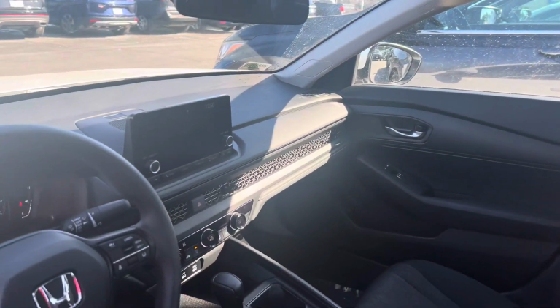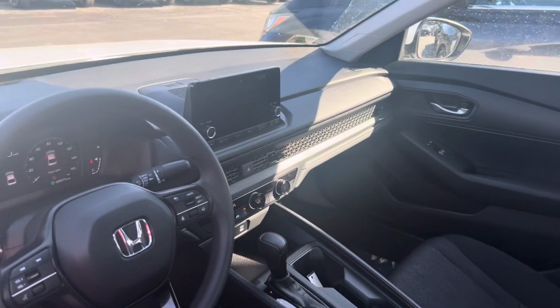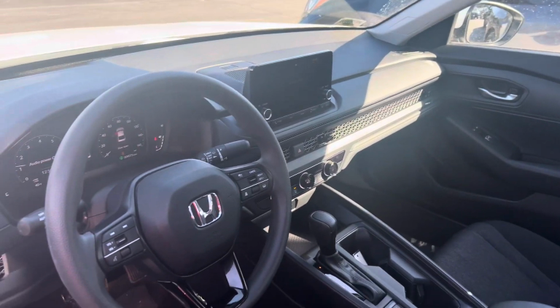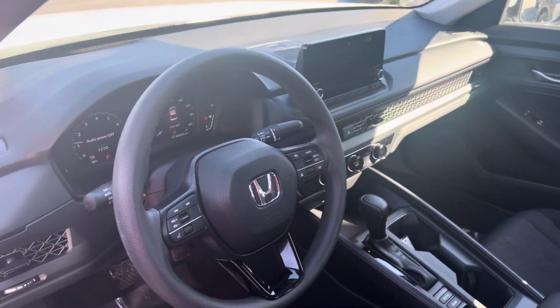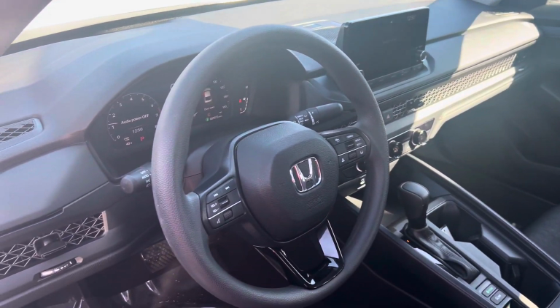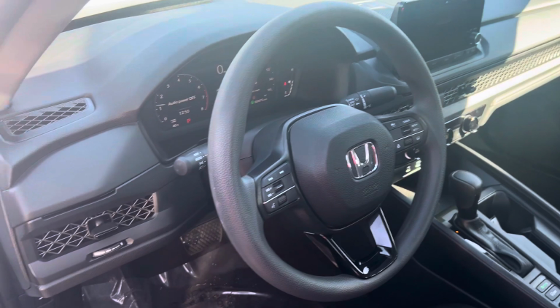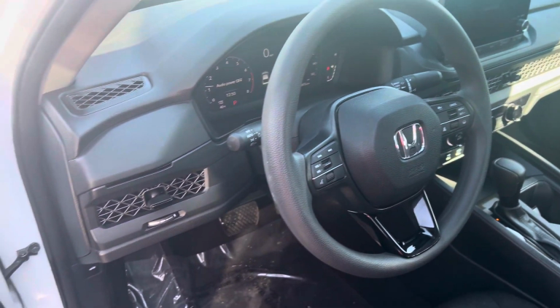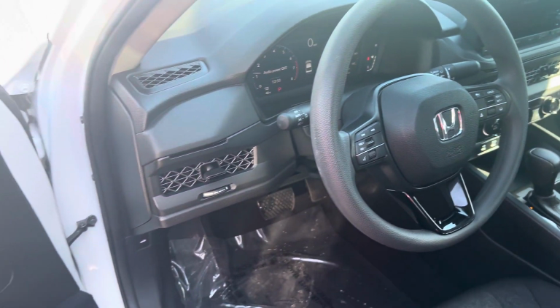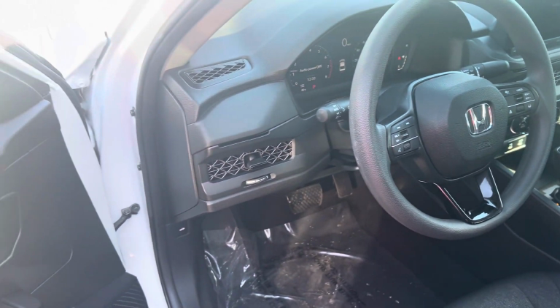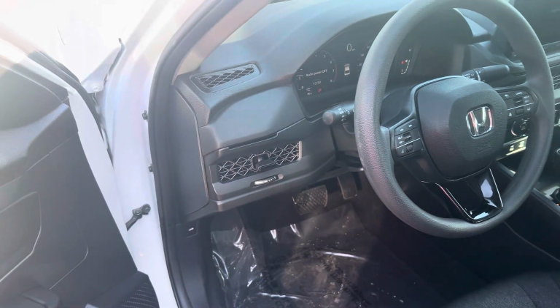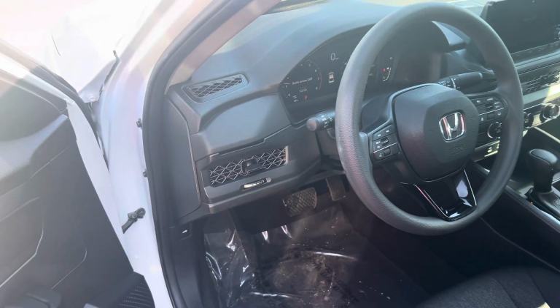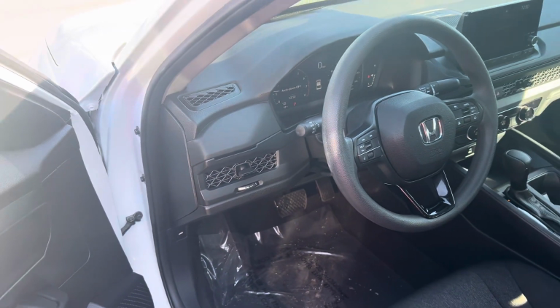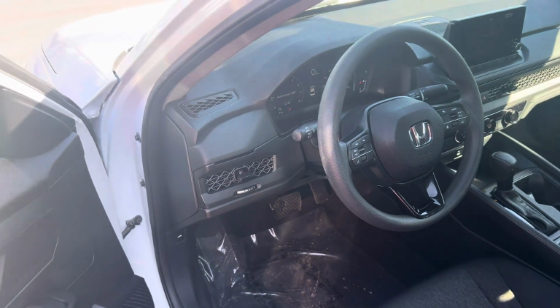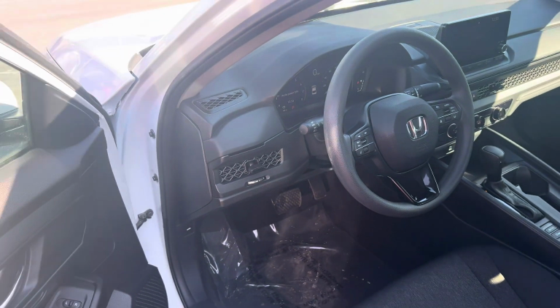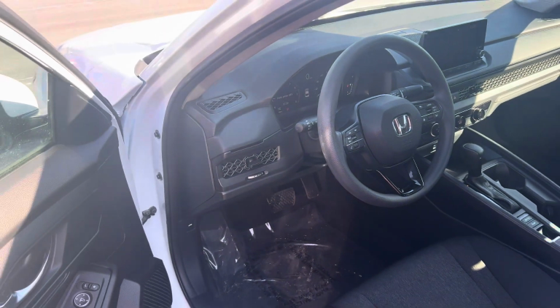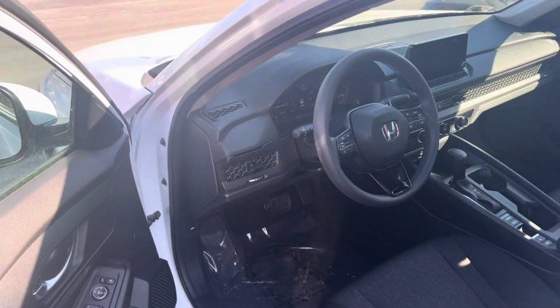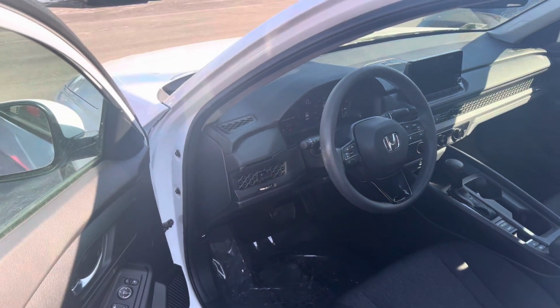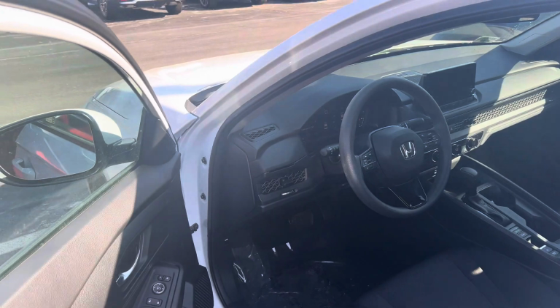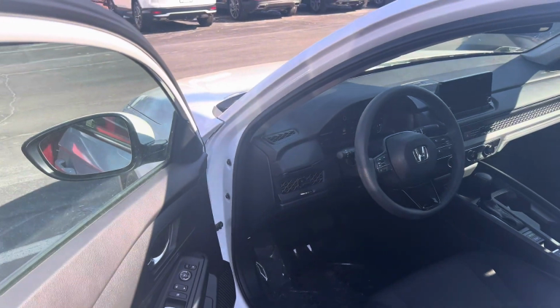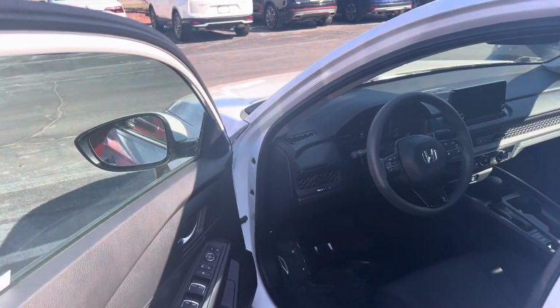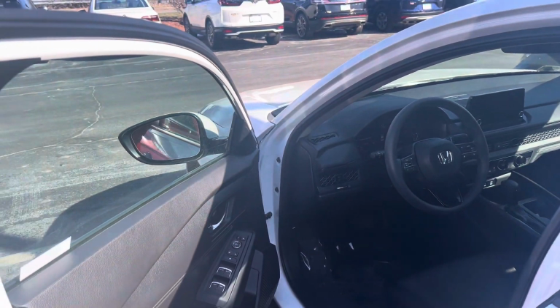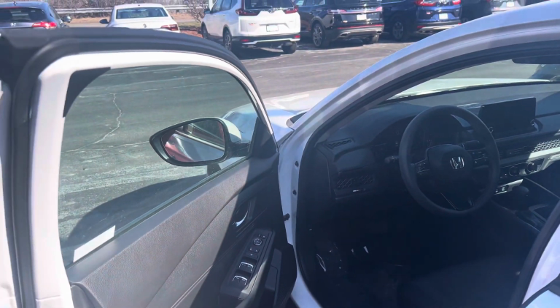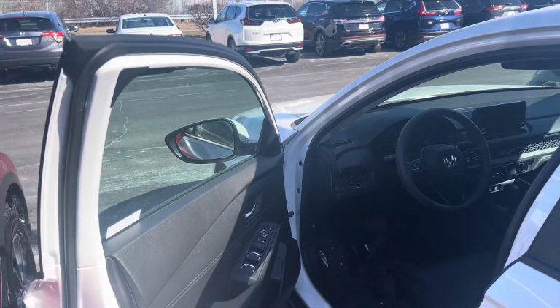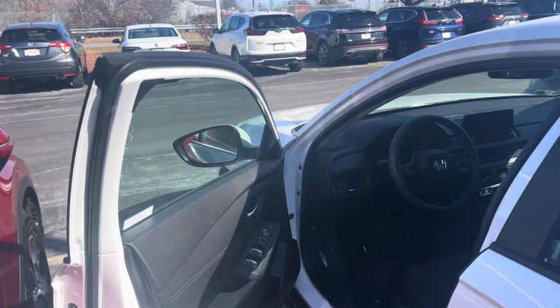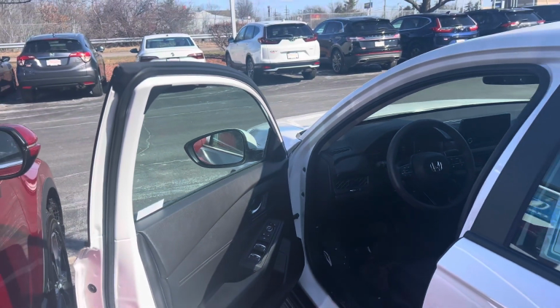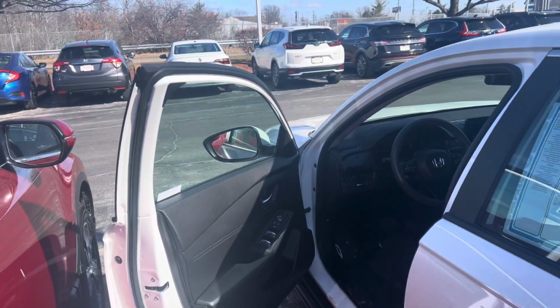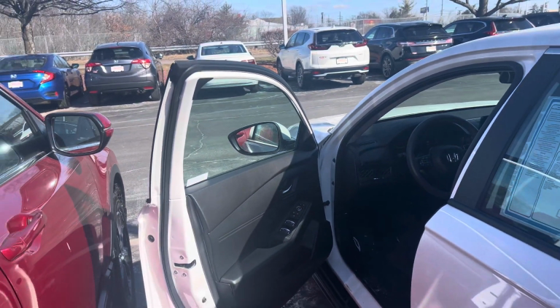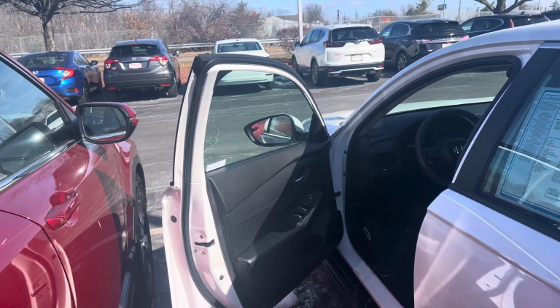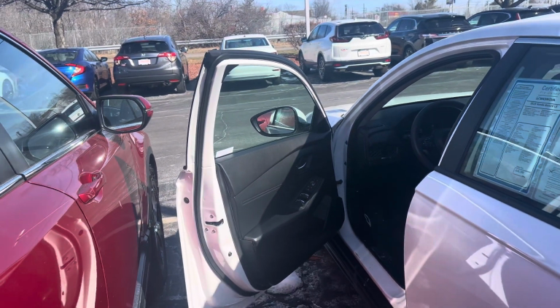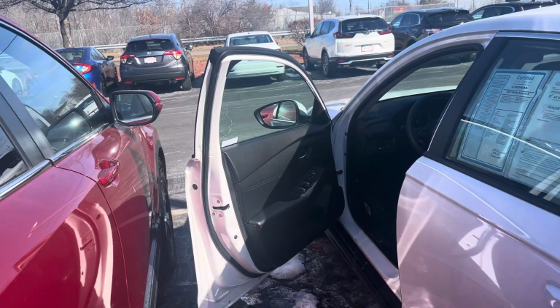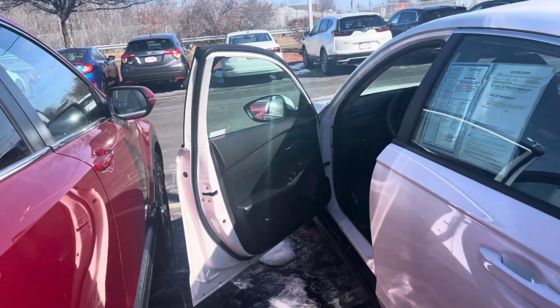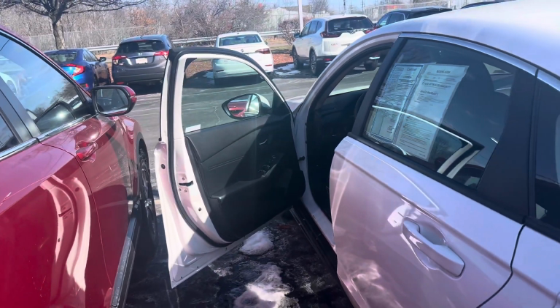The Accord can steer and brake automatically under certain conditions — part of the driver assist tech in the vehicle. You get dual climate control, full LED headlights, Bluetooth with voice recognition, and a multi-view backup camera.